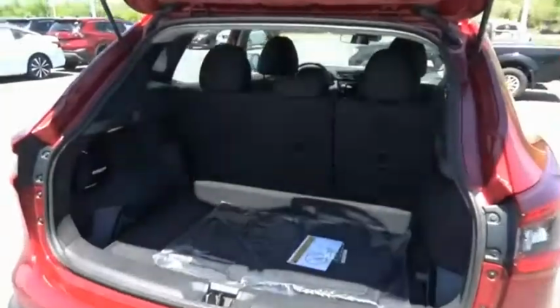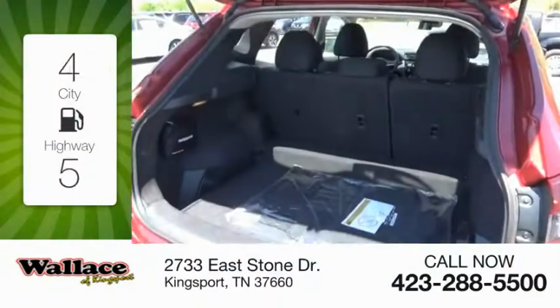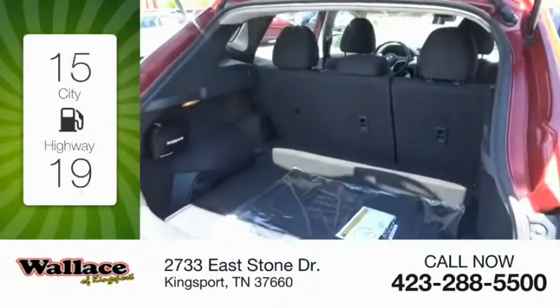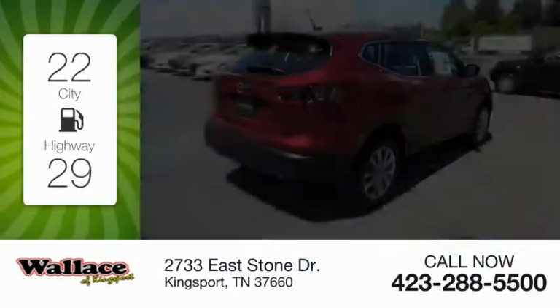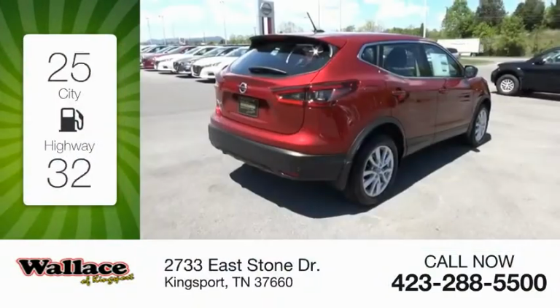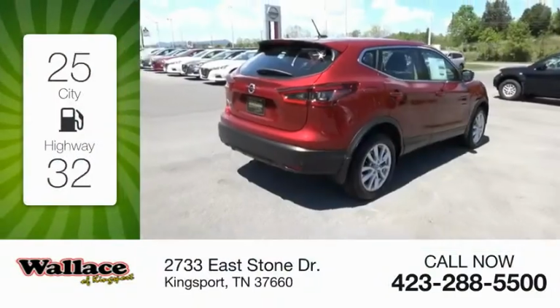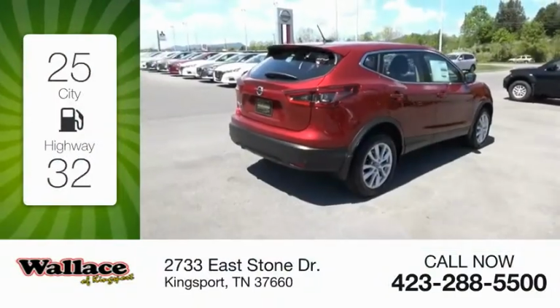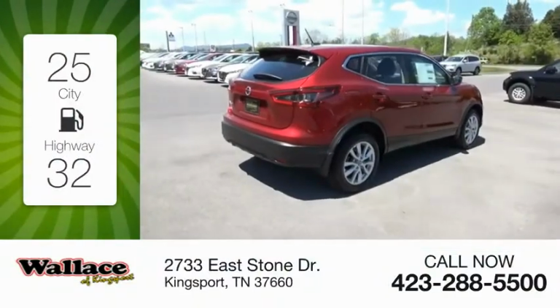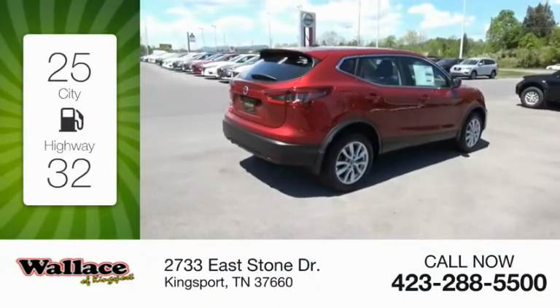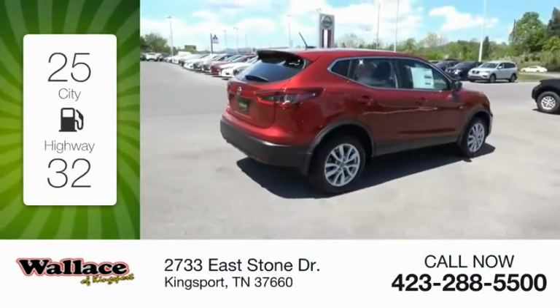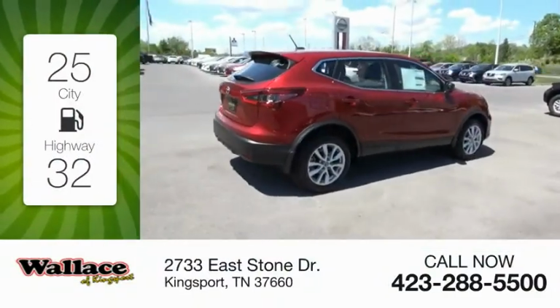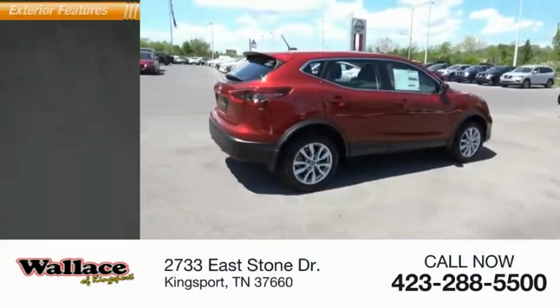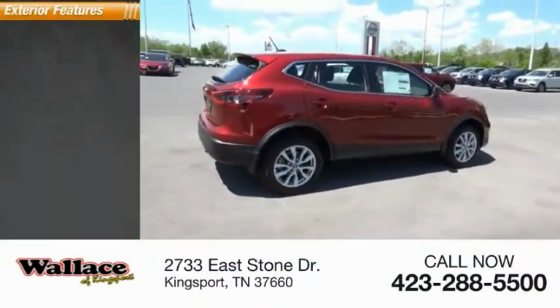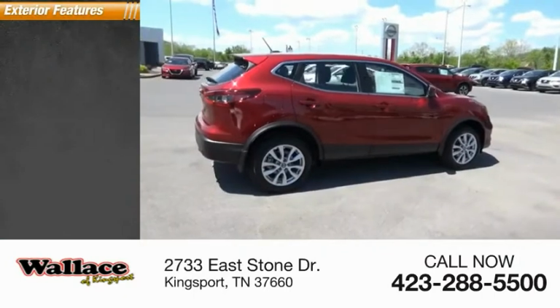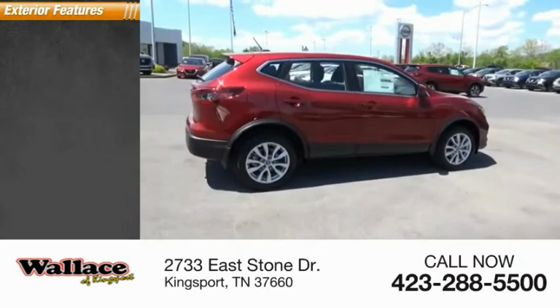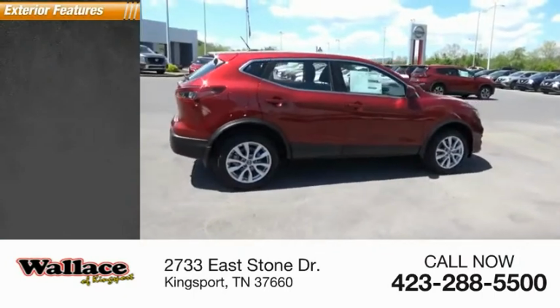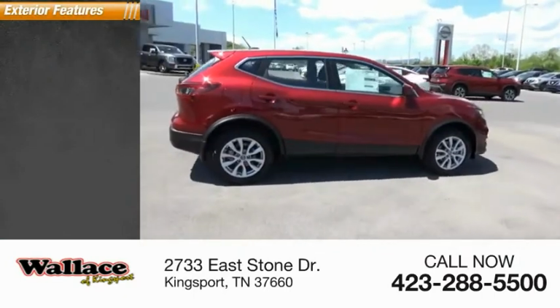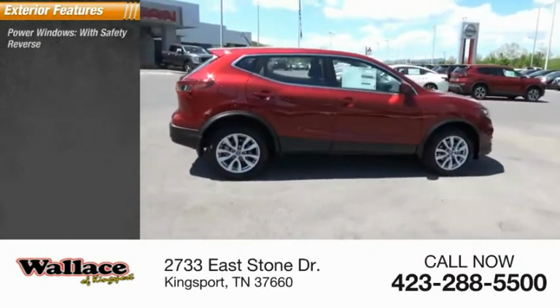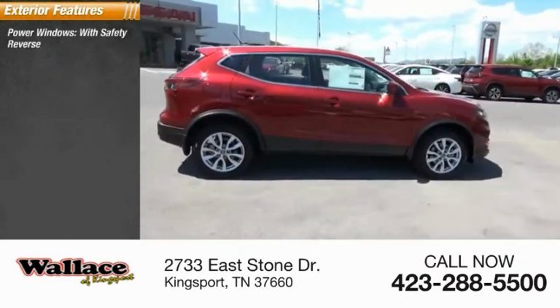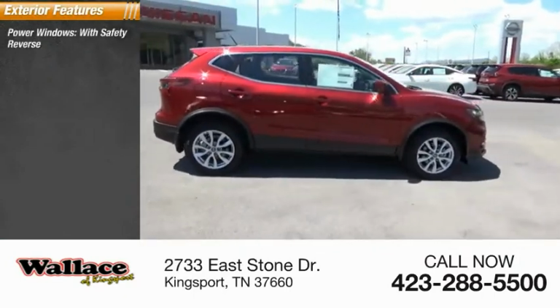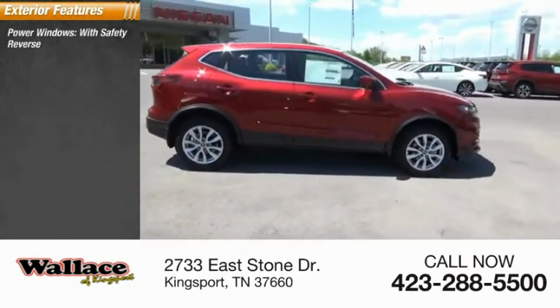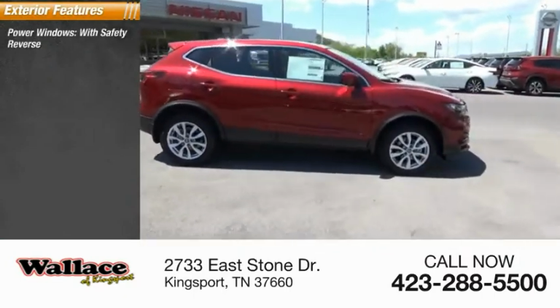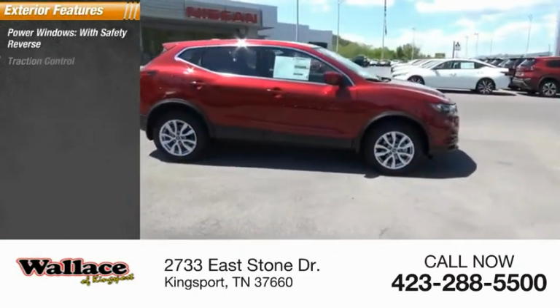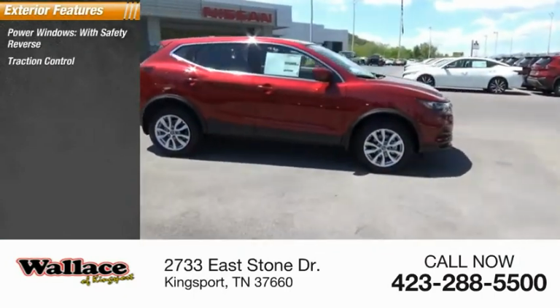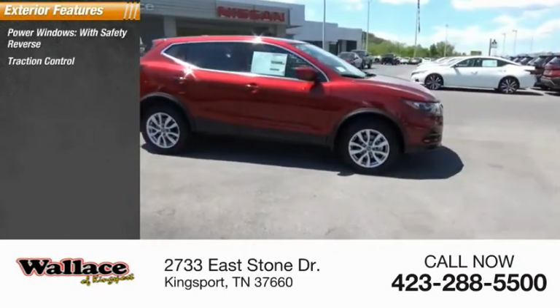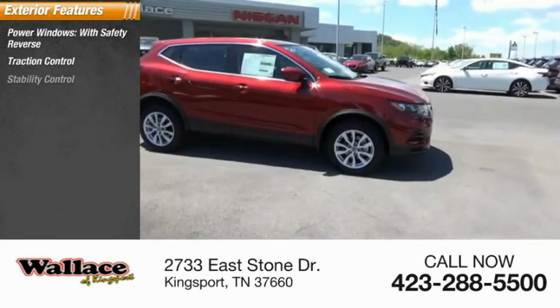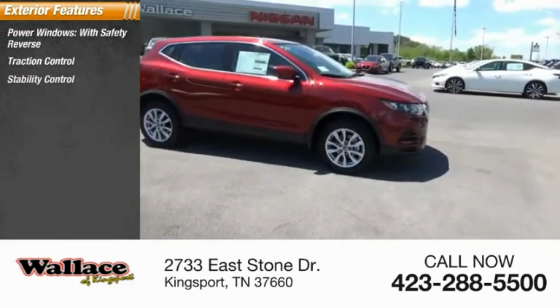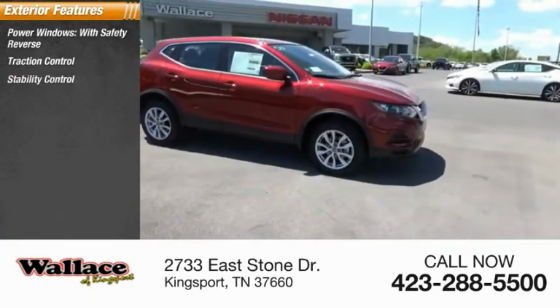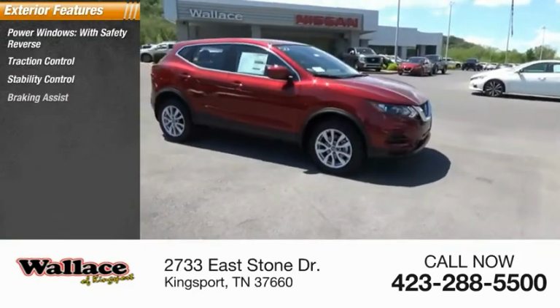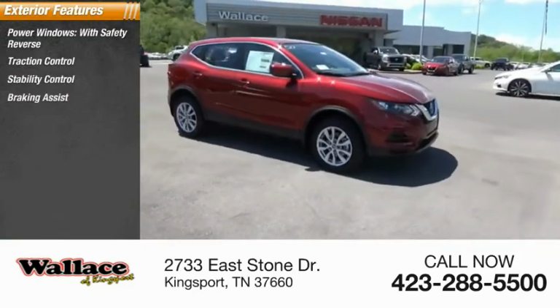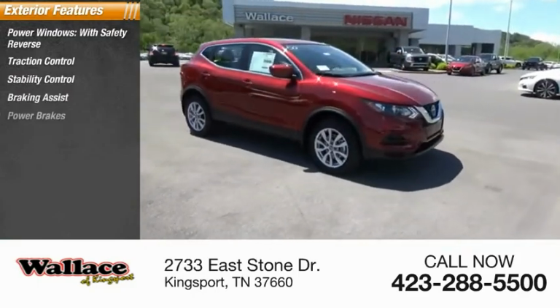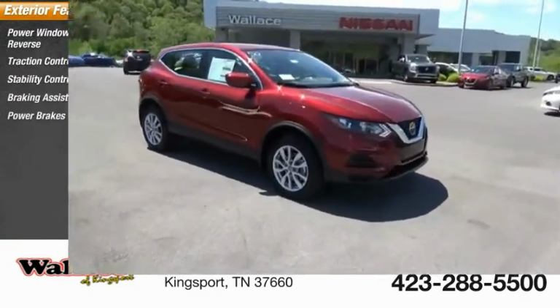Great fuel efficiency saves you money by requiring fewer trips to the gas station. Here are some of this vehicle's great options: power windows with safety reverse, traction control, stability control, braking assist, and power brakes.